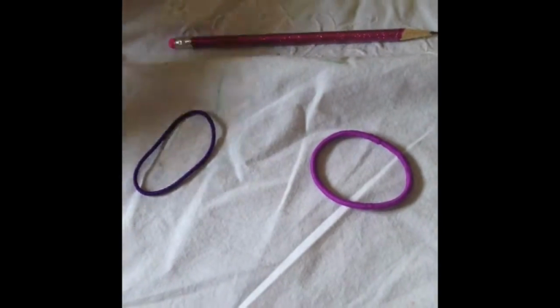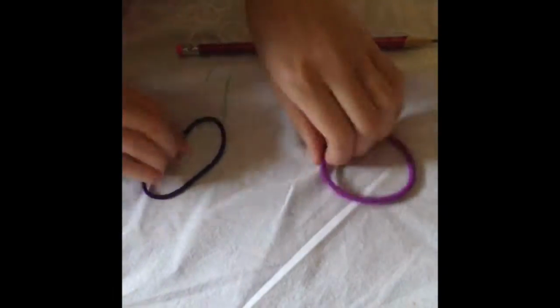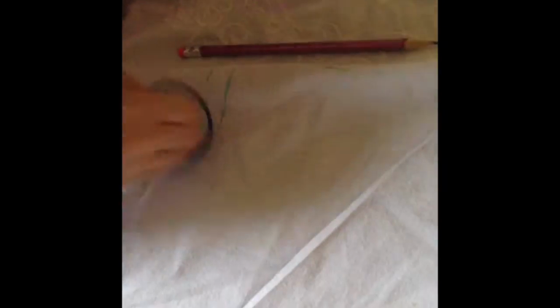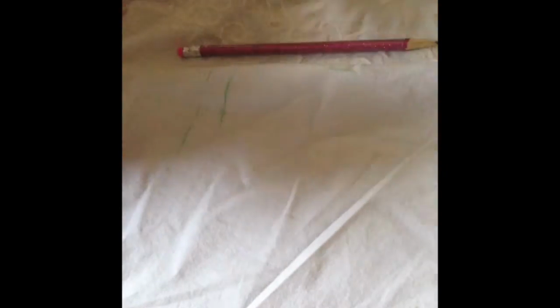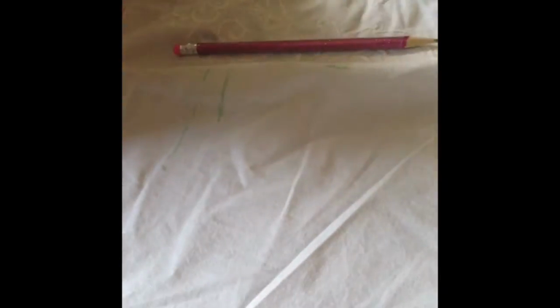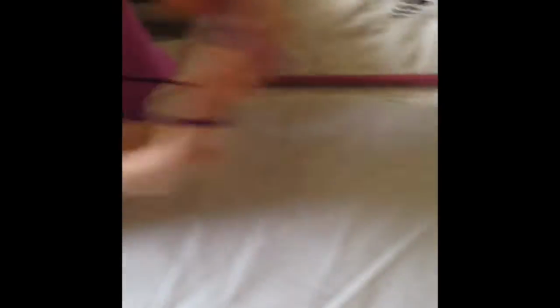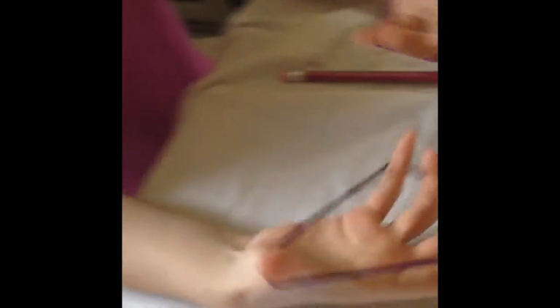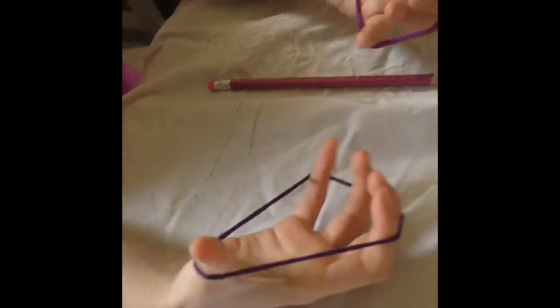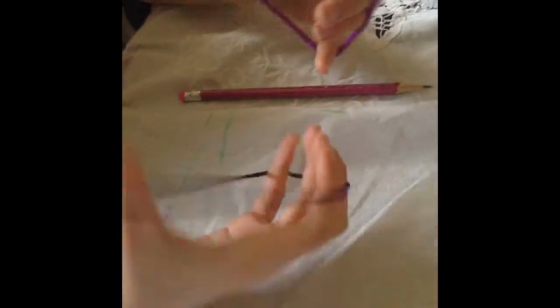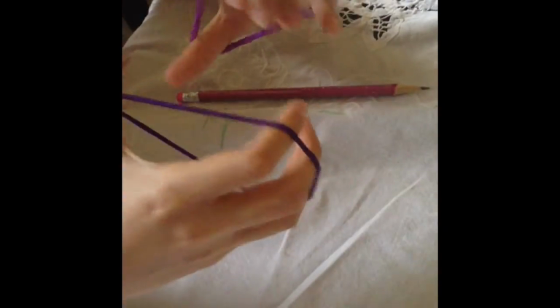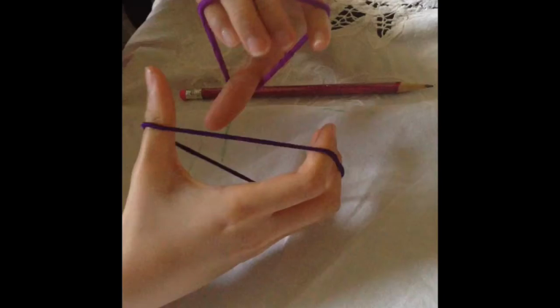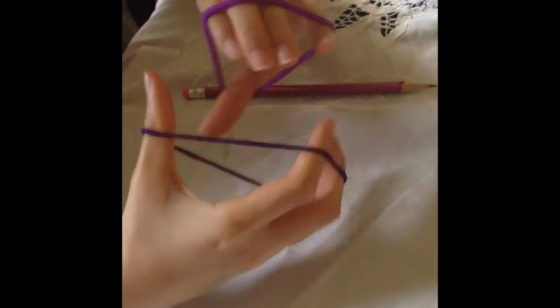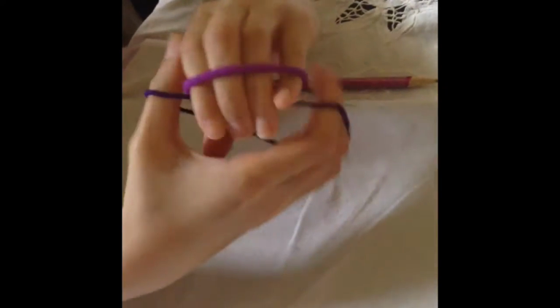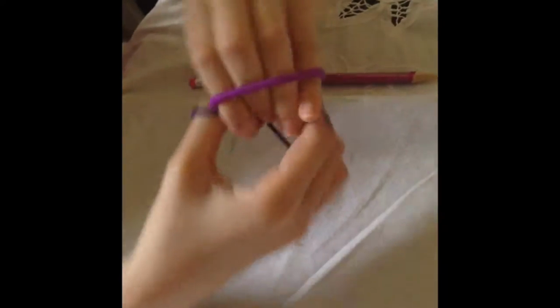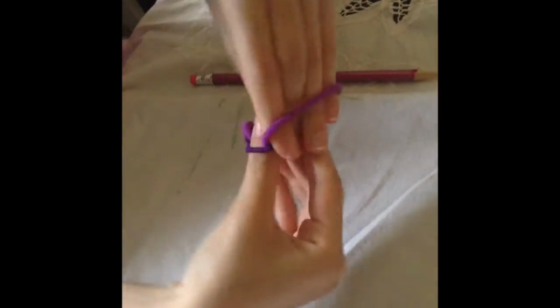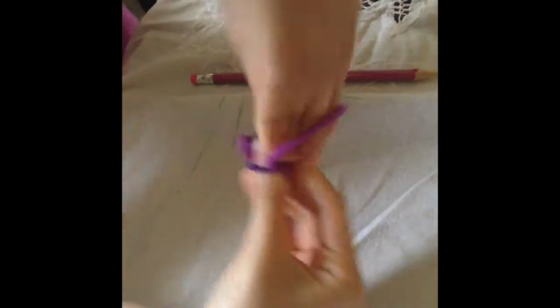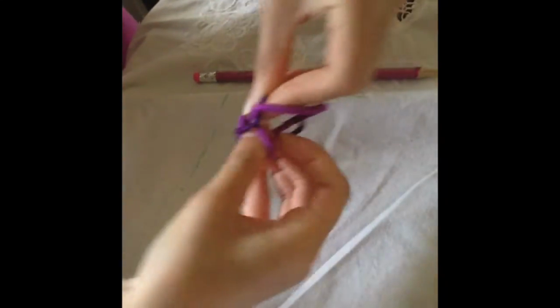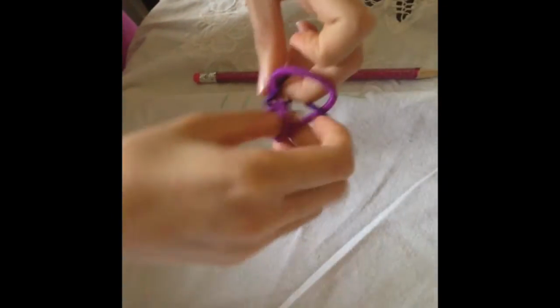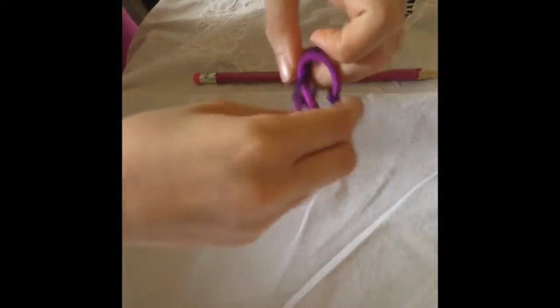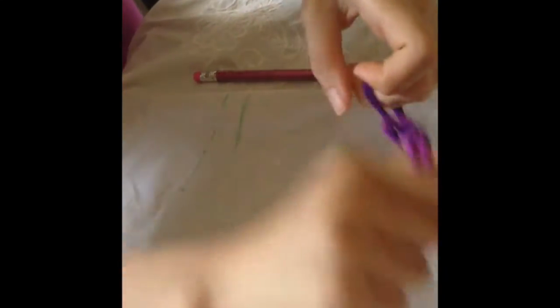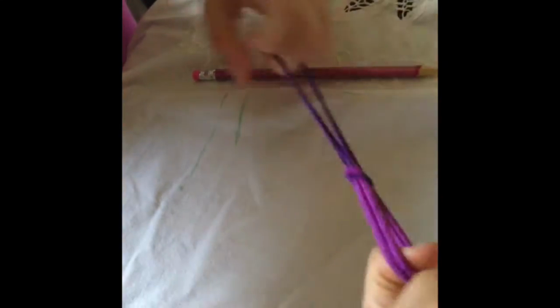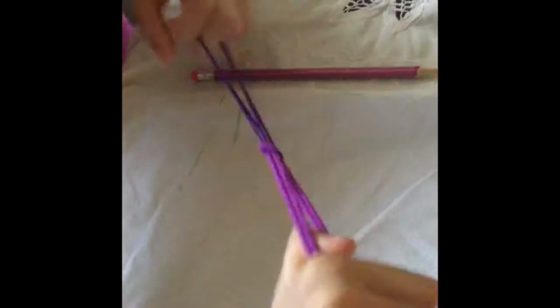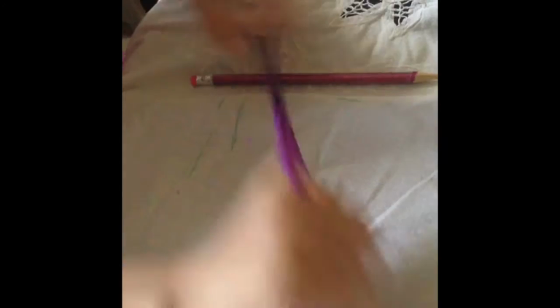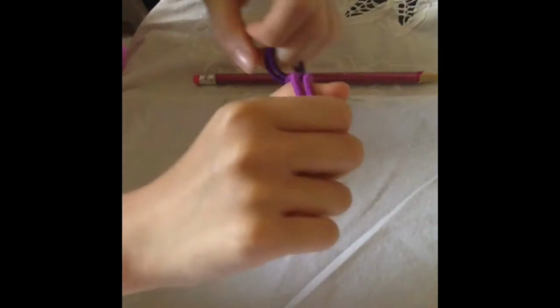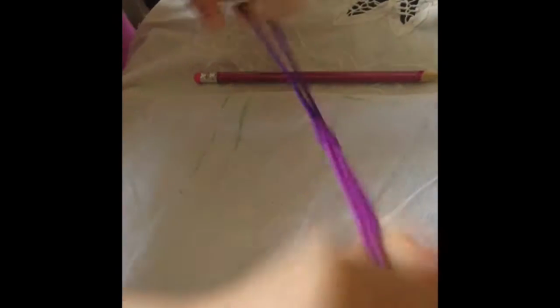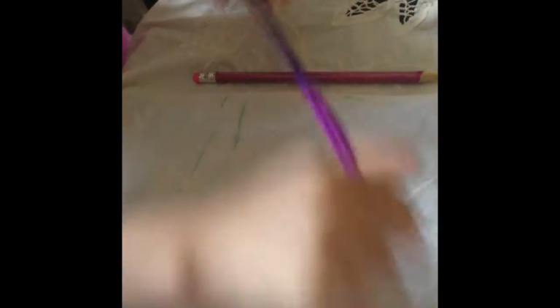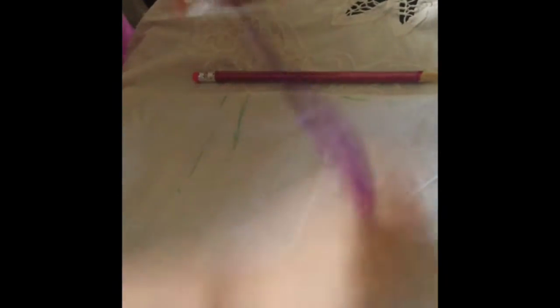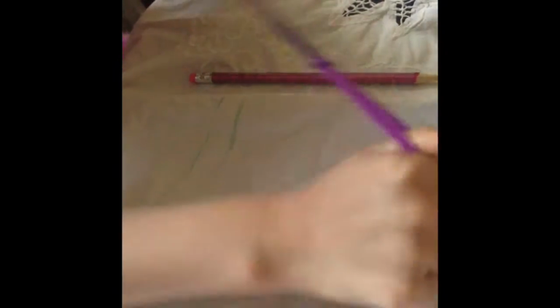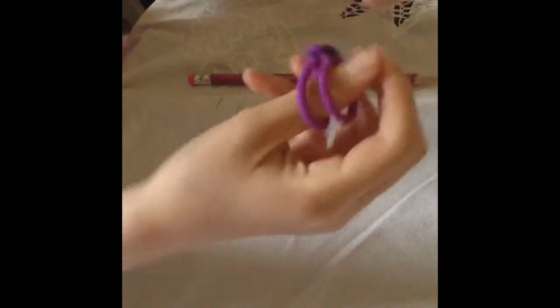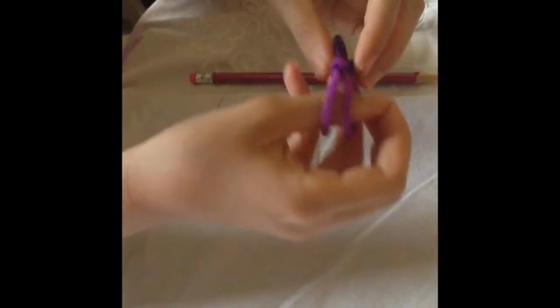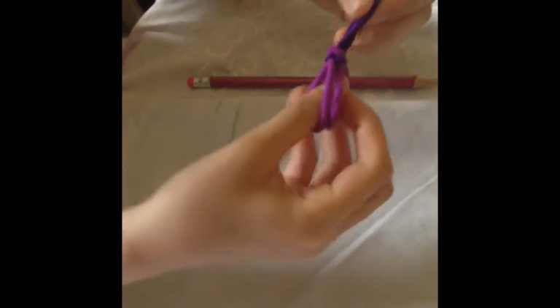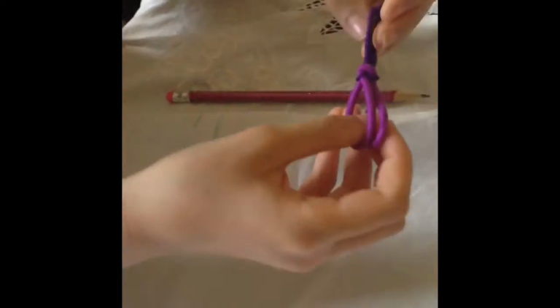So you get your hair ties and you hold them like this. Then turn one over, and you grab the sides, and let go of the other hair tie you were previously holding, and pull. Pull it a few times so it's nice and tight.